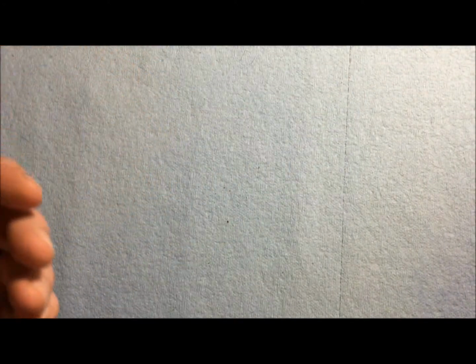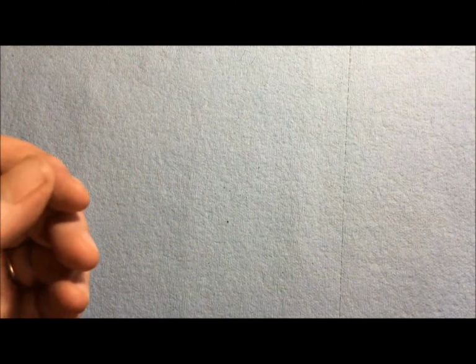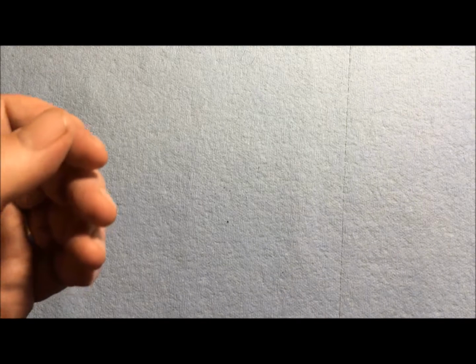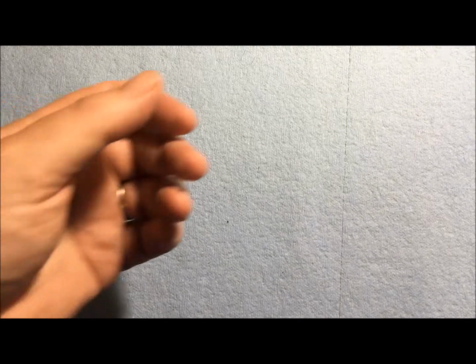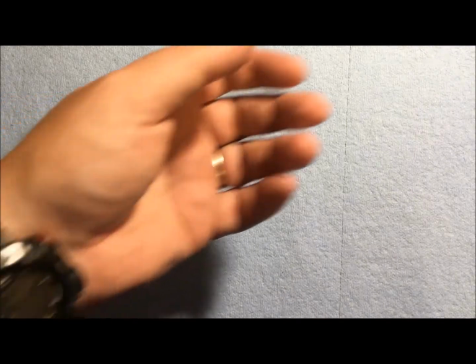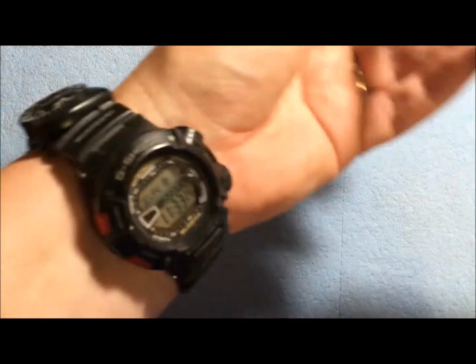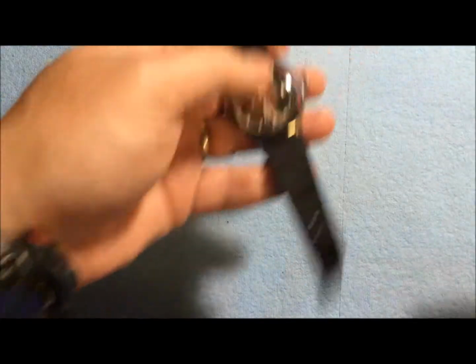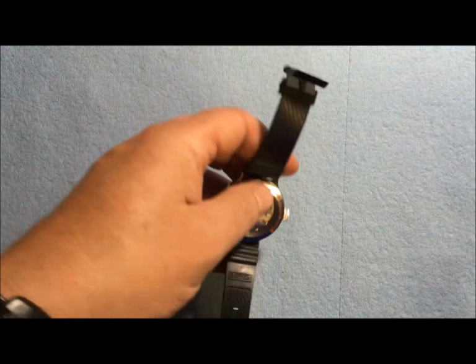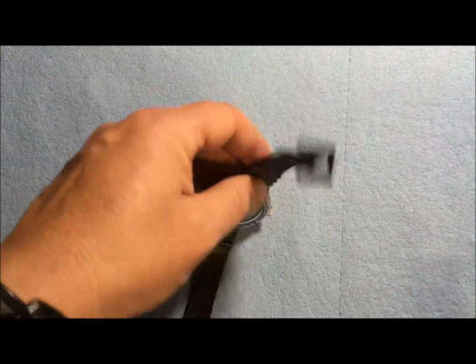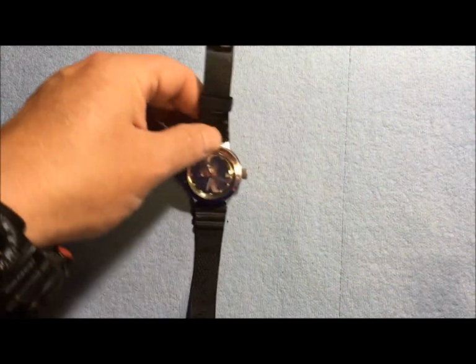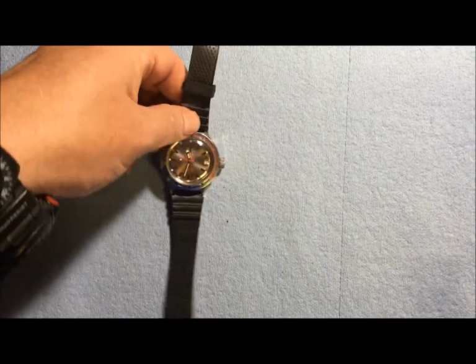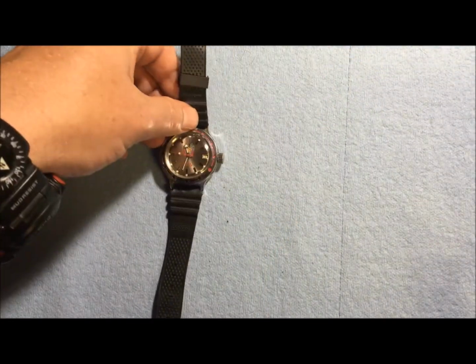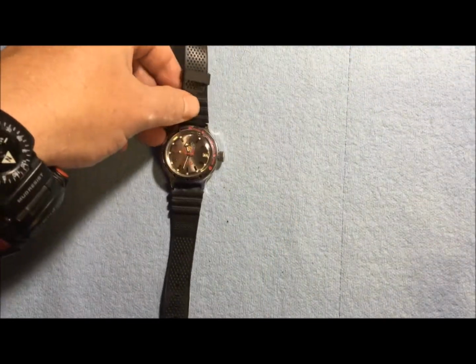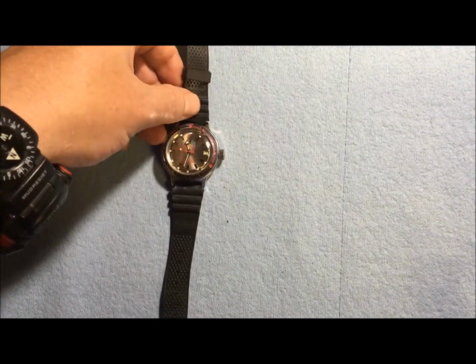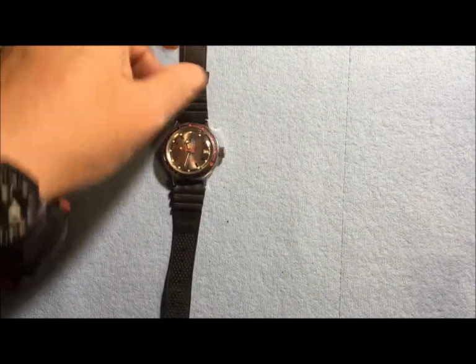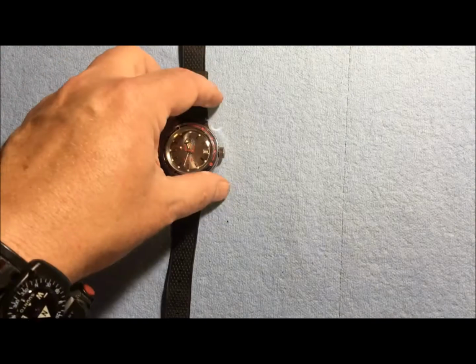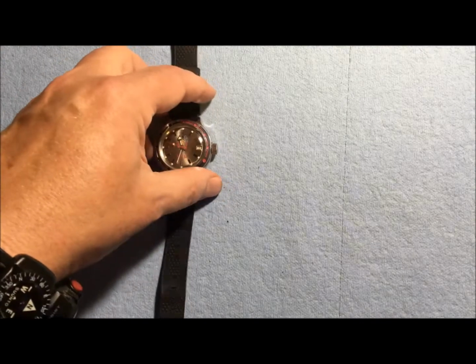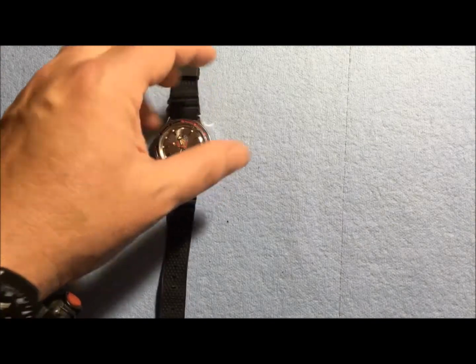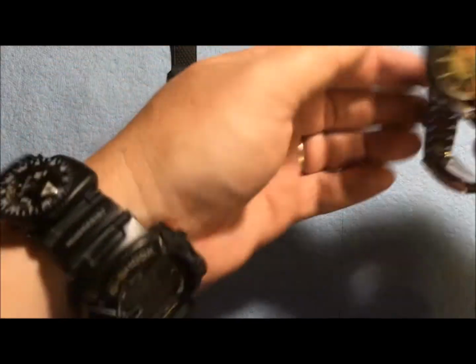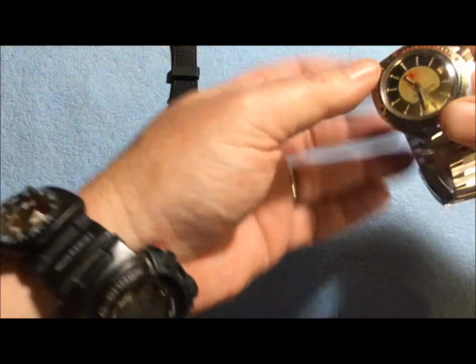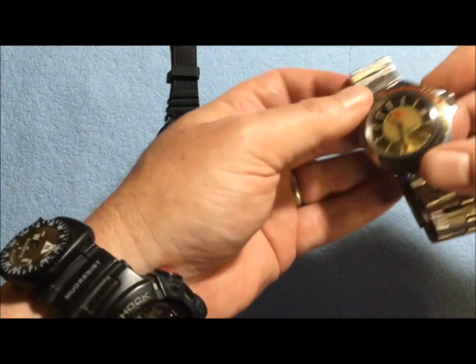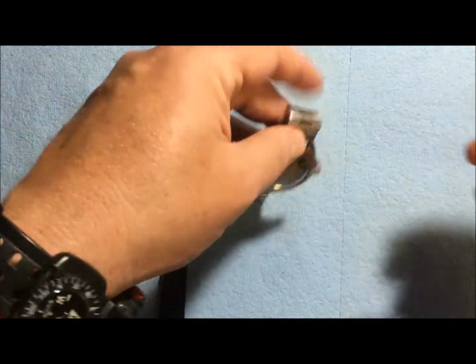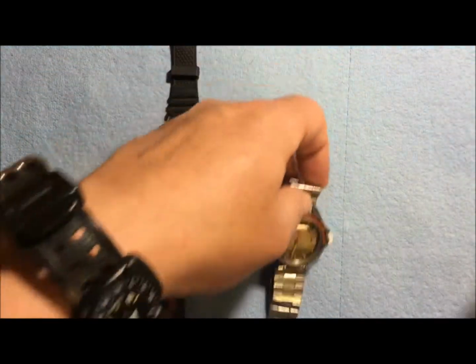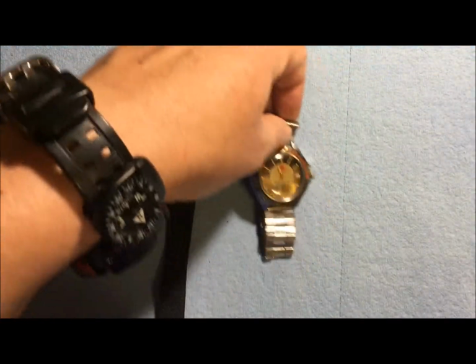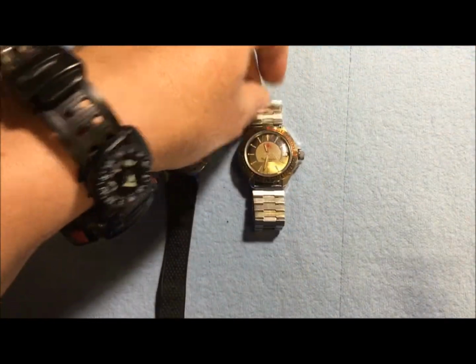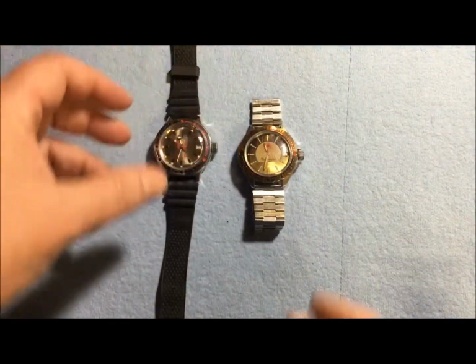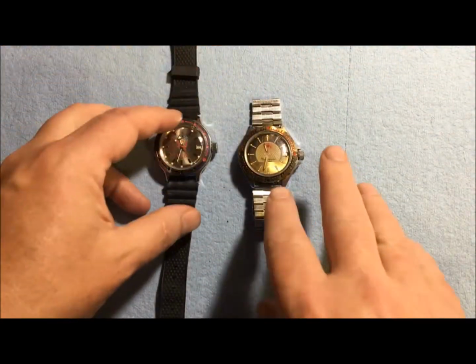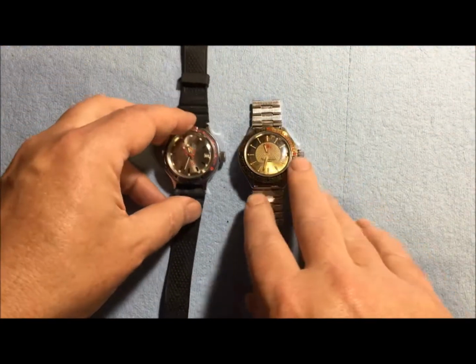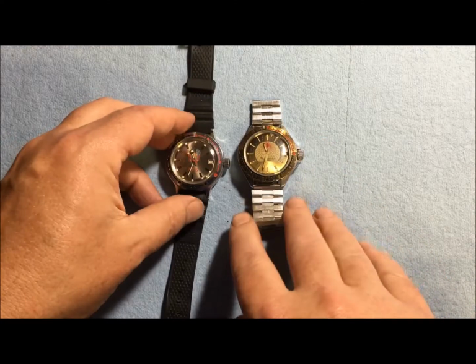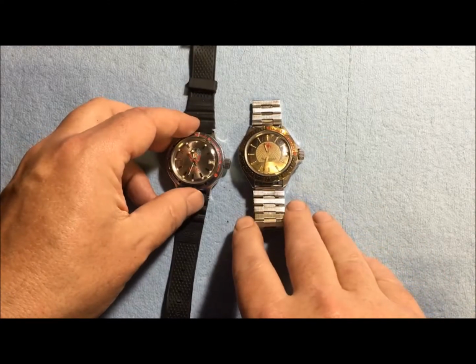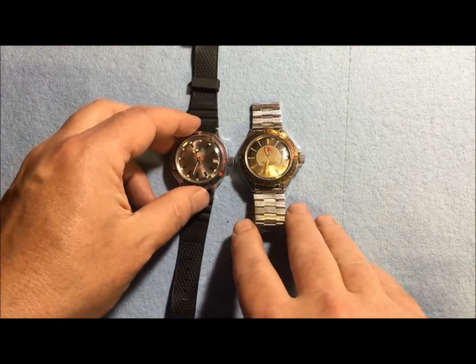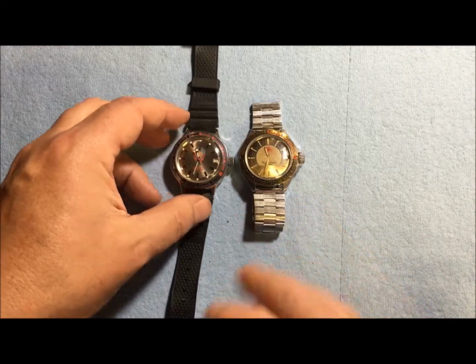So what do you do if you want a watch that's not going to be subject to EMP? You have to have a mechanical watch. Let me show you a couple of watches — both of these are Russian watches.